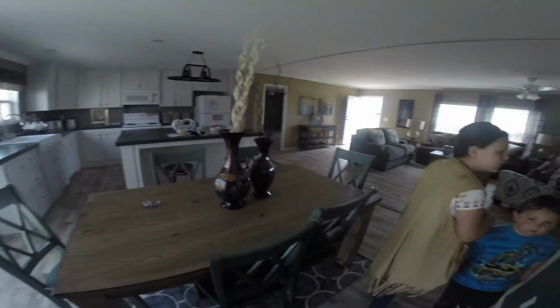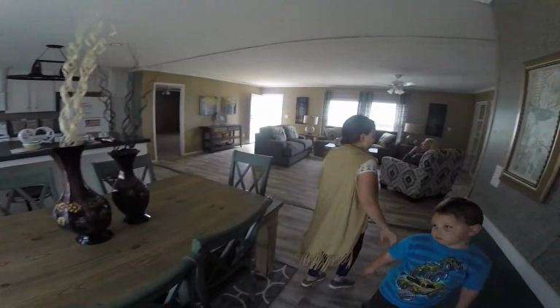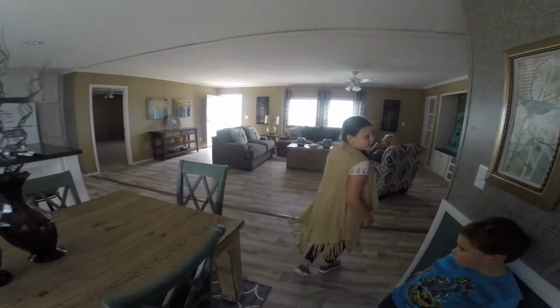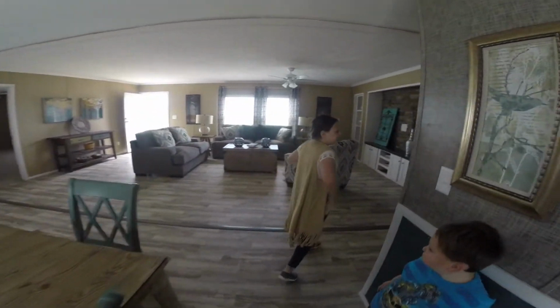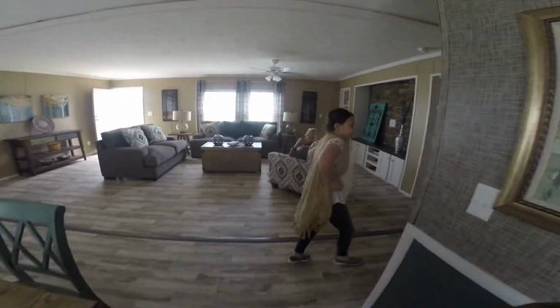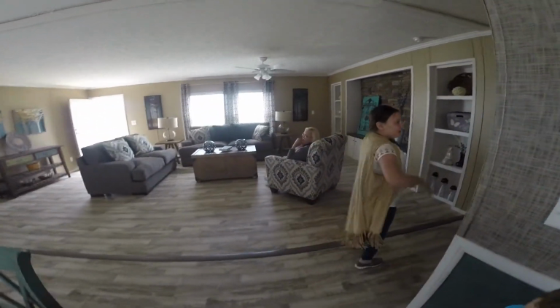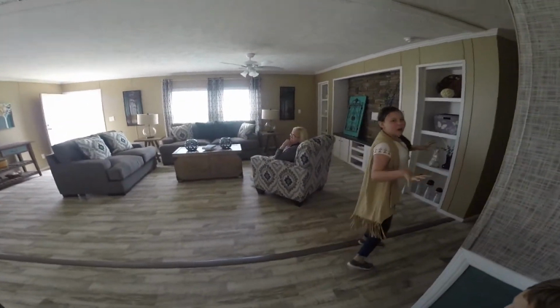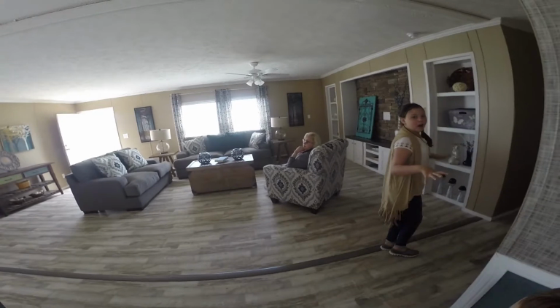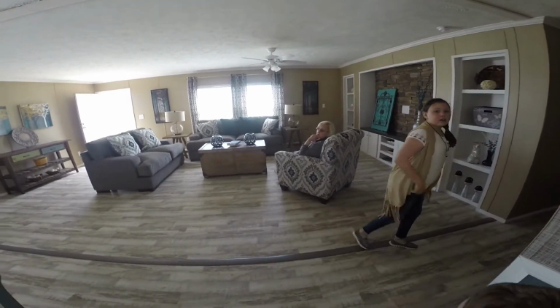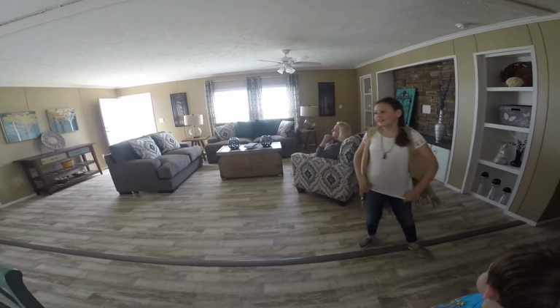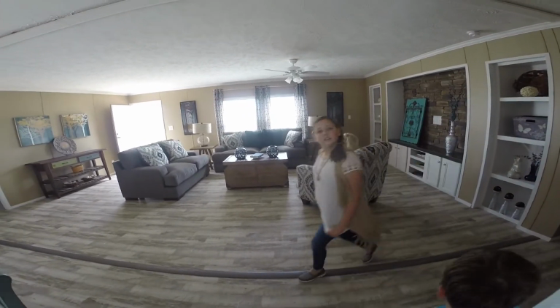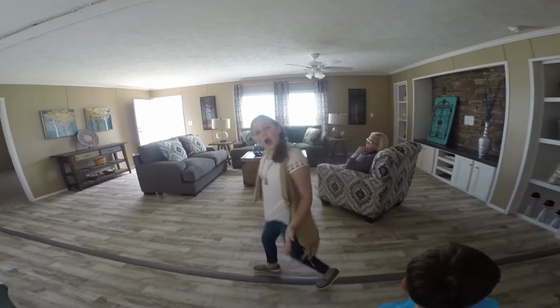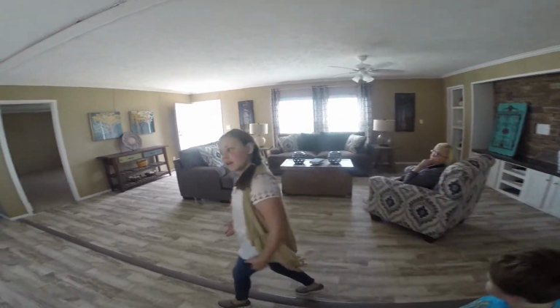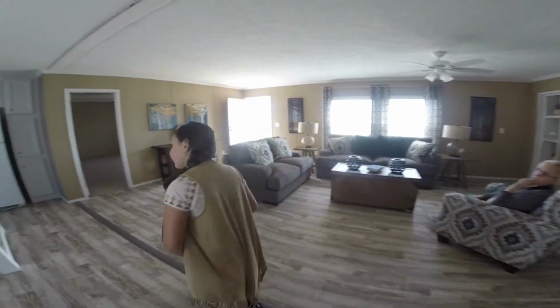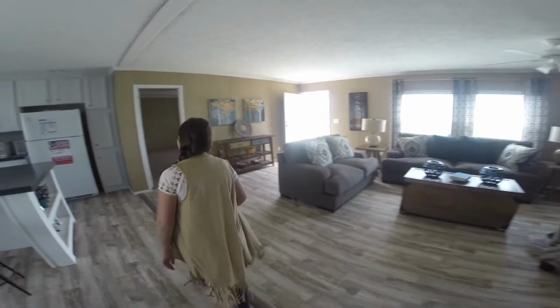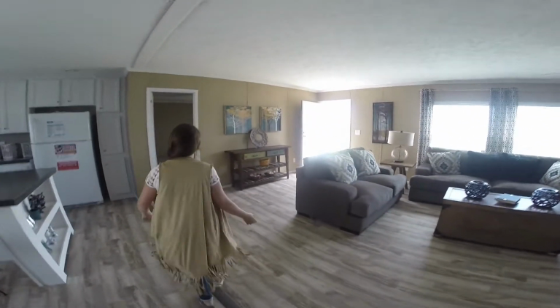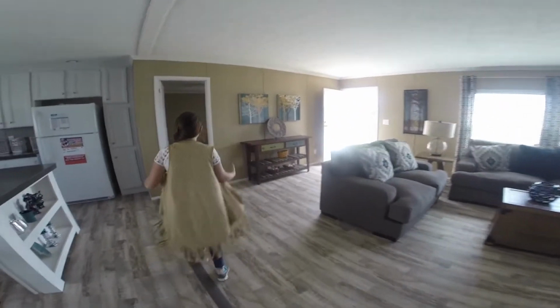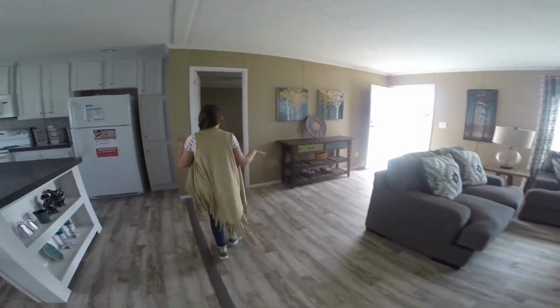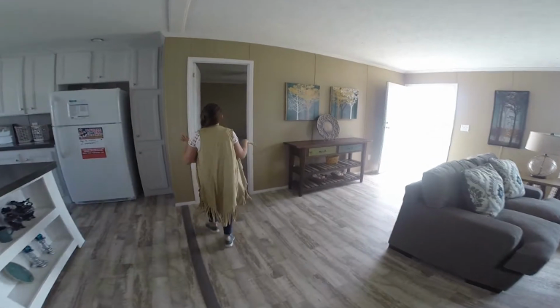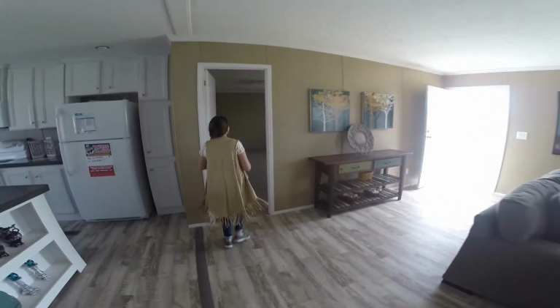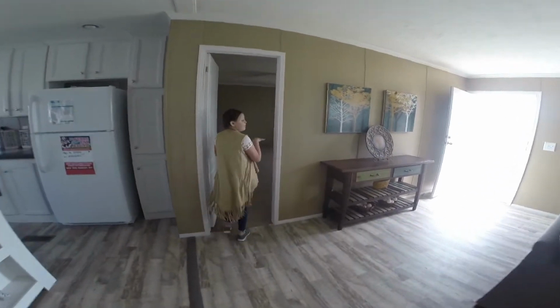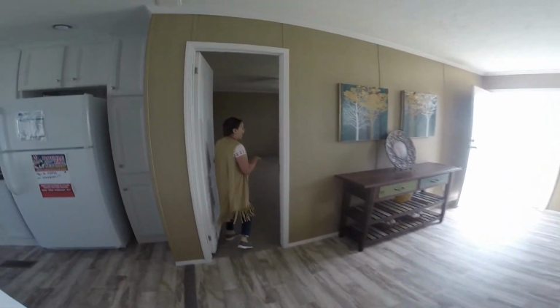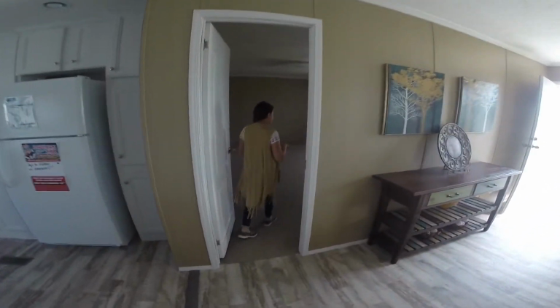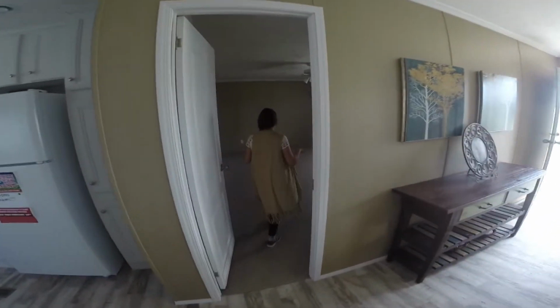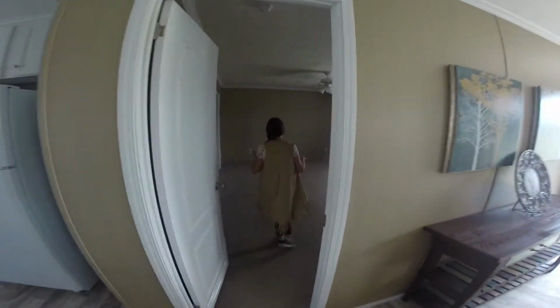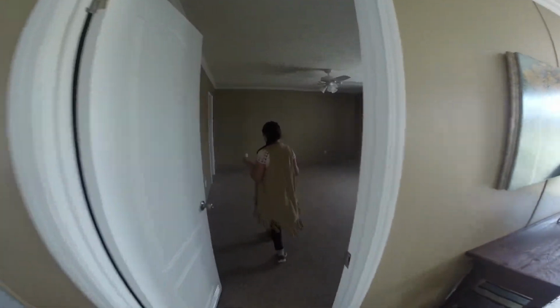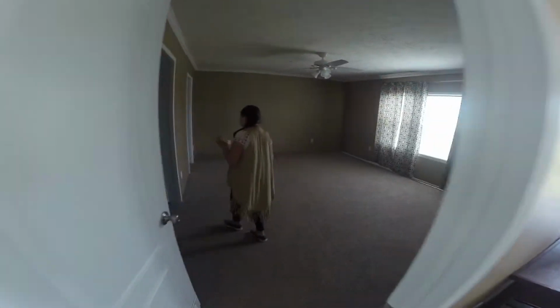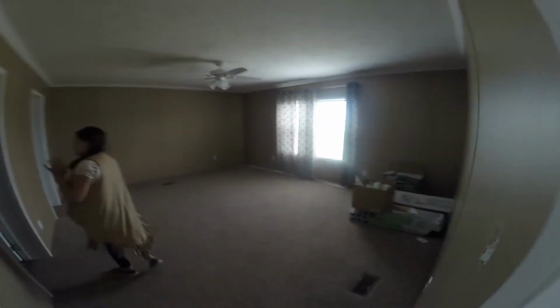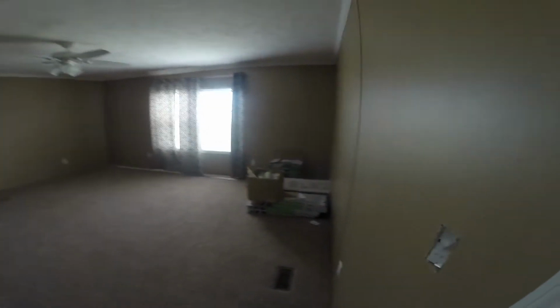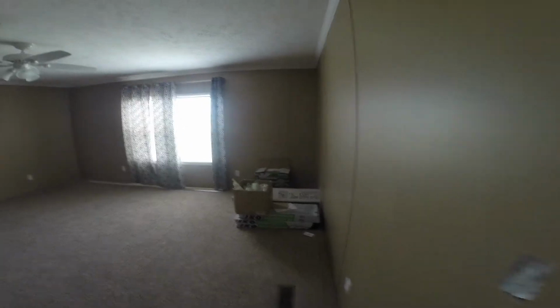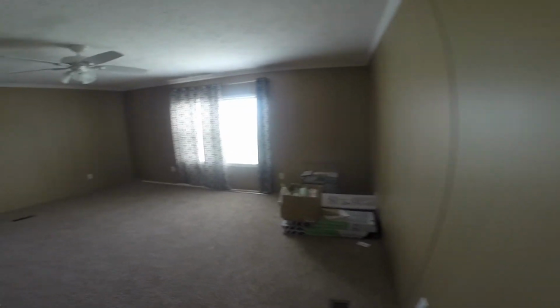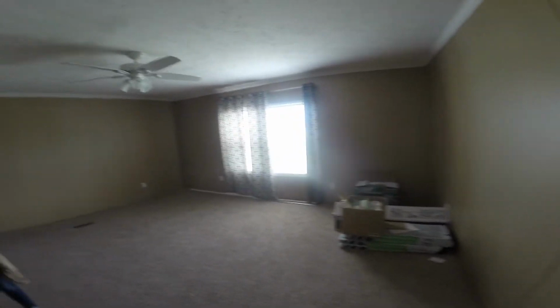So you walk over here and keep going. And there is a master bedroom — this is like the master bedroom.